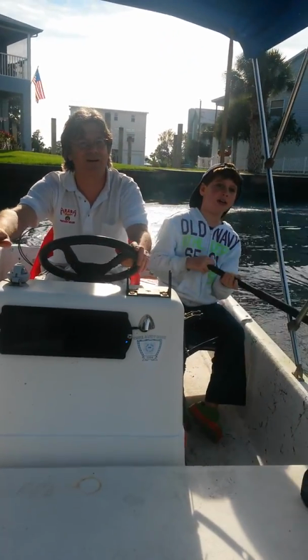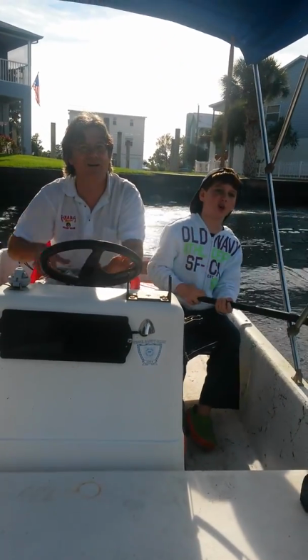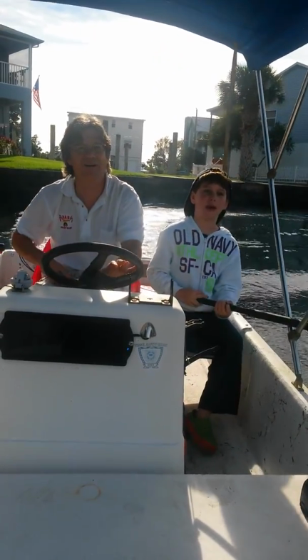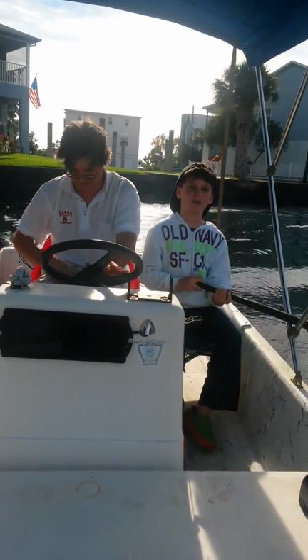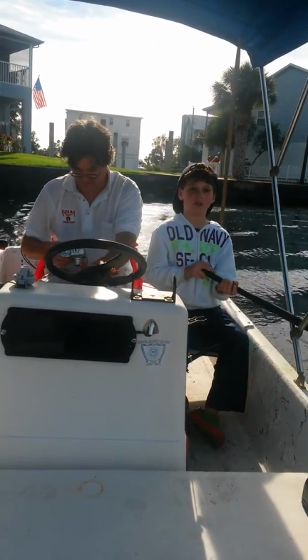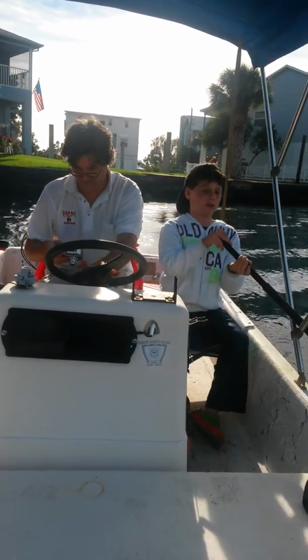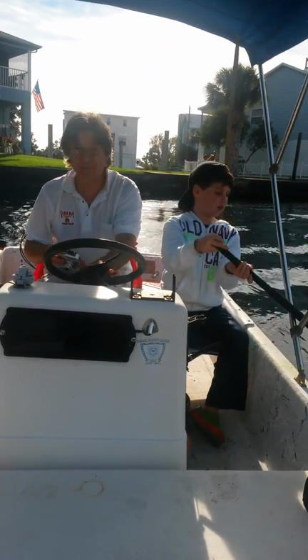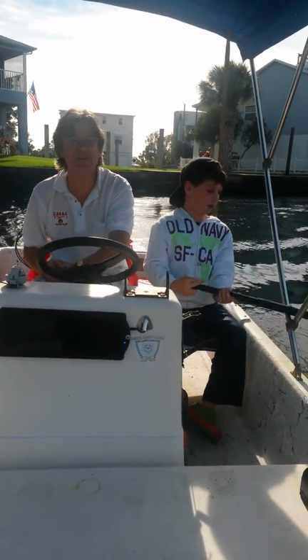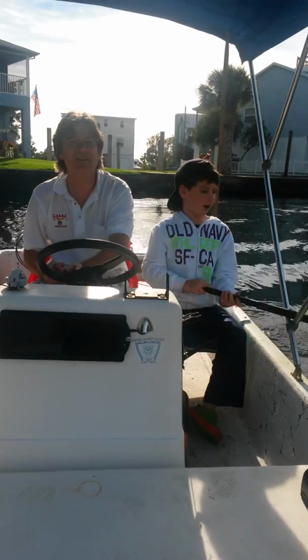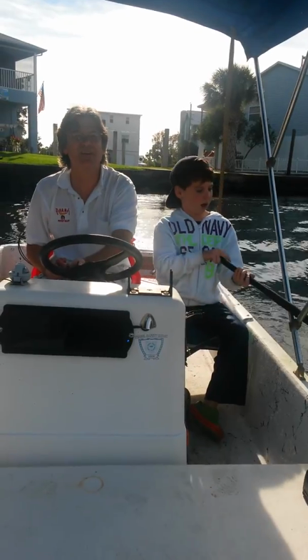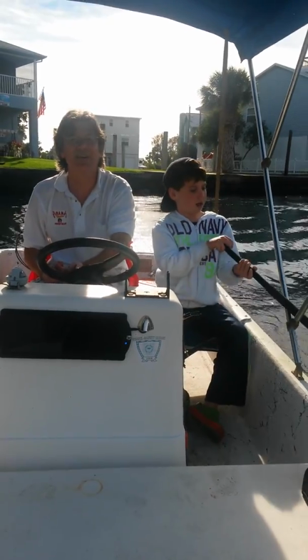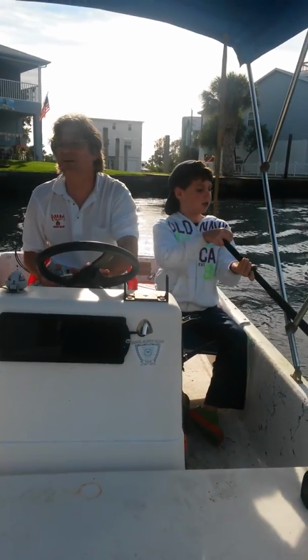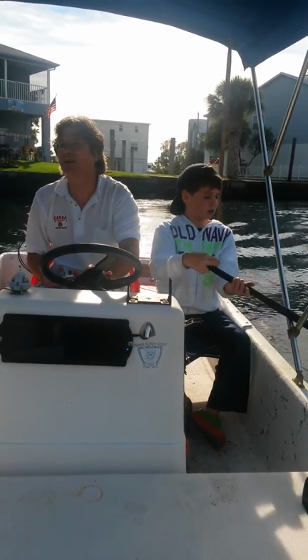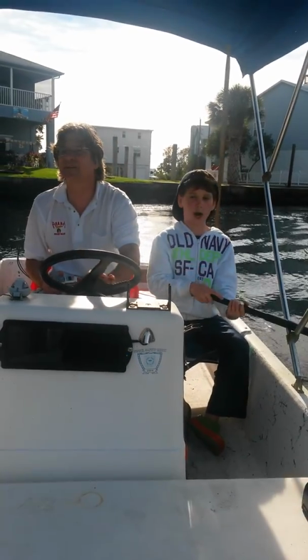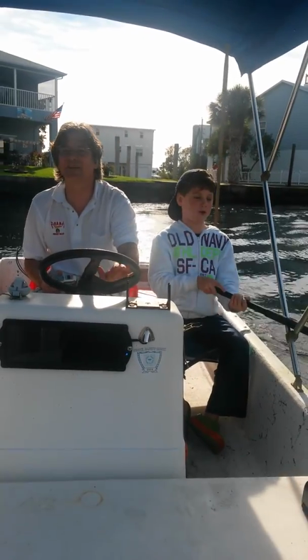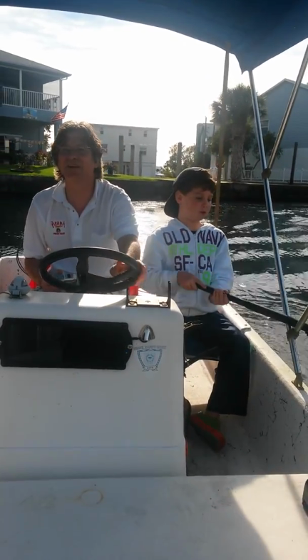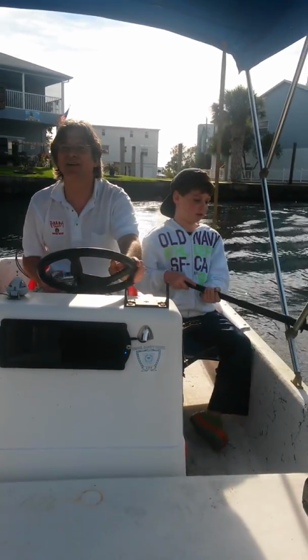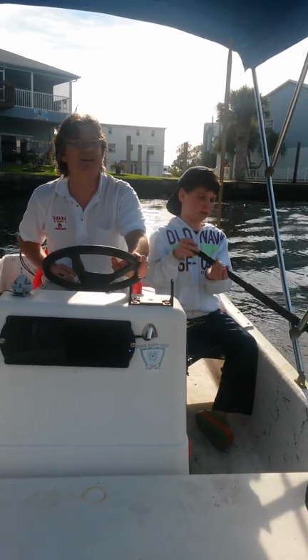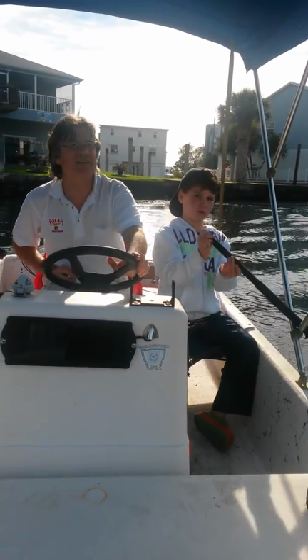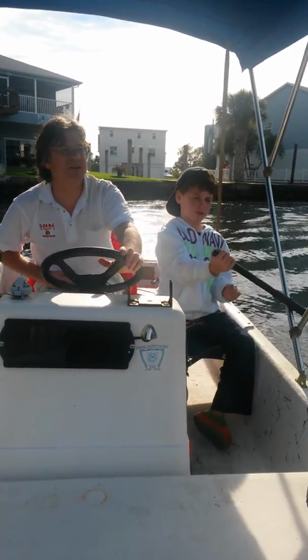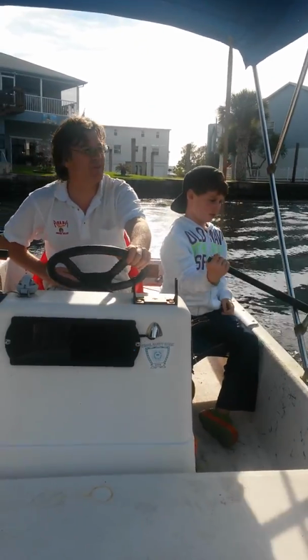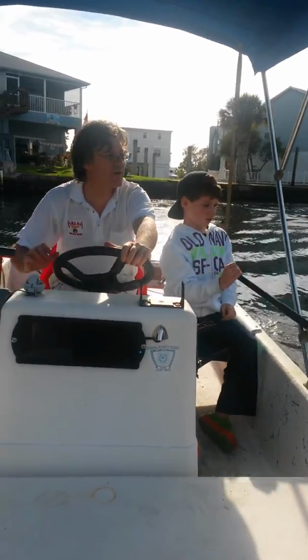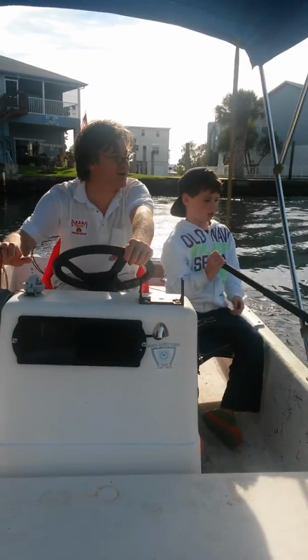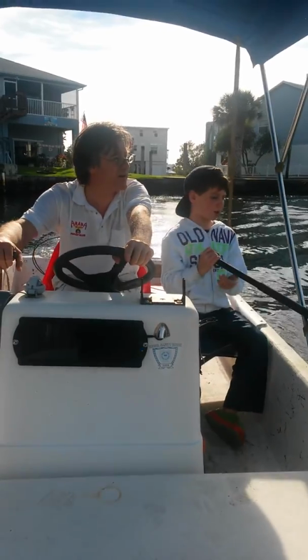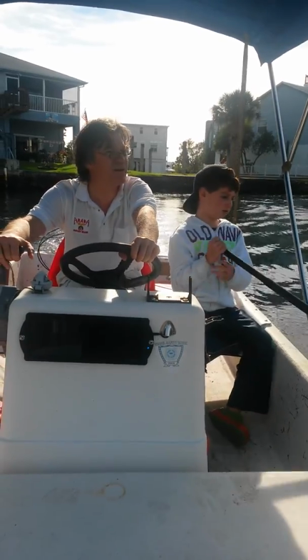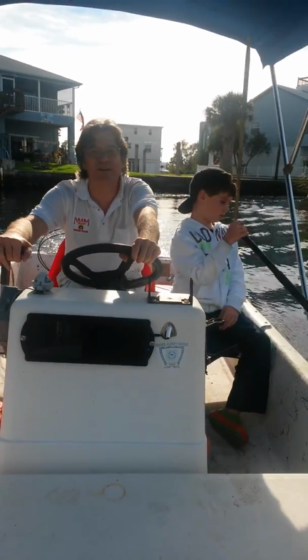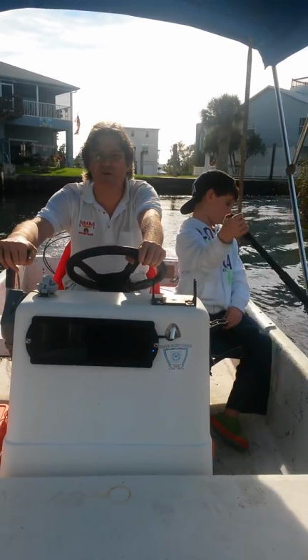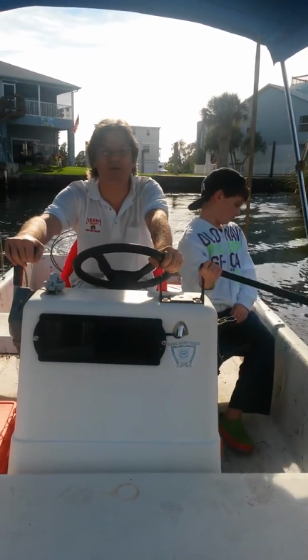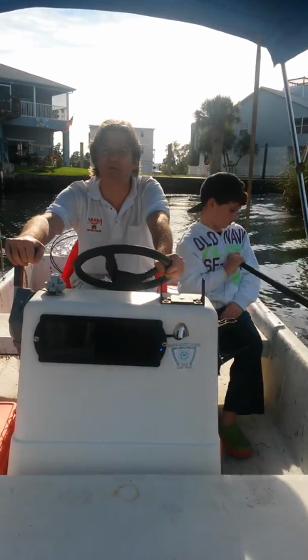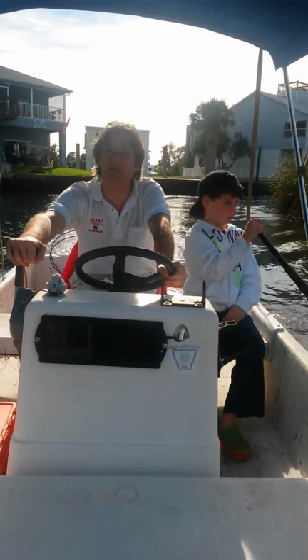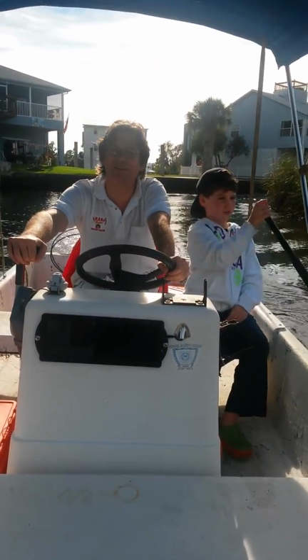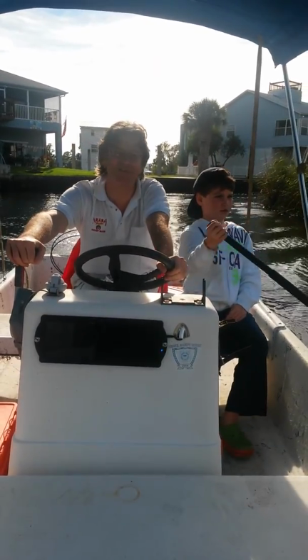Let's go right — go starboard. Let's see what we got up through here. Starboard. We are going starboard but we are just doing a gentle thing.